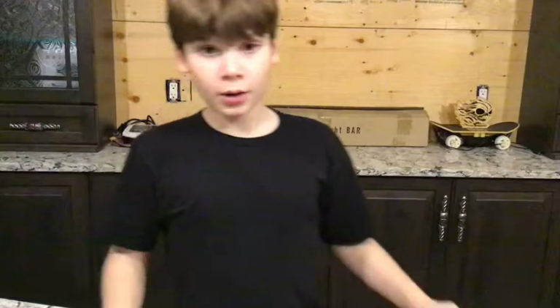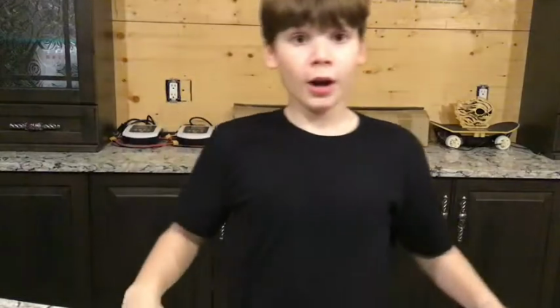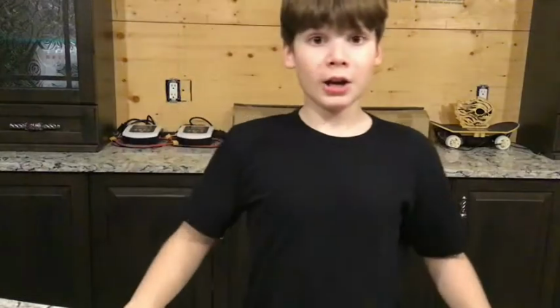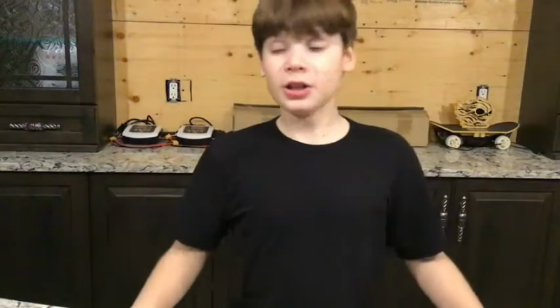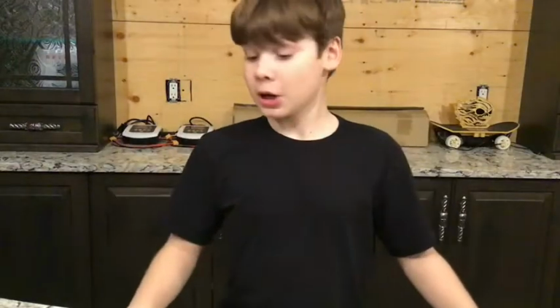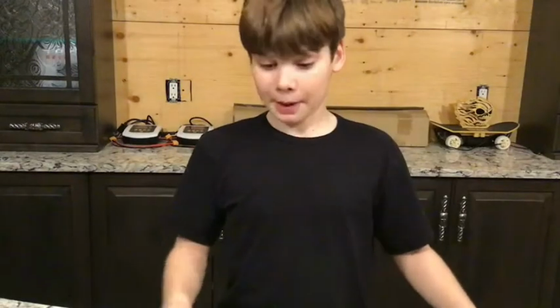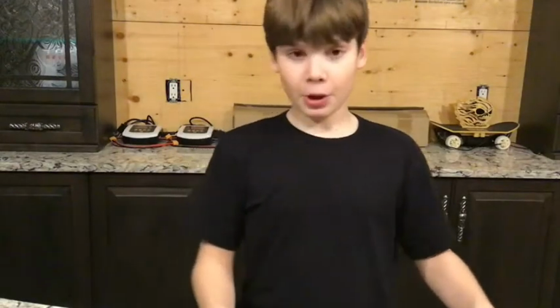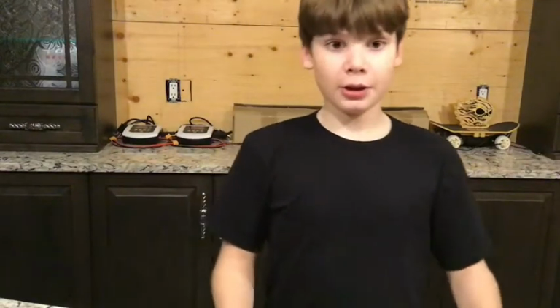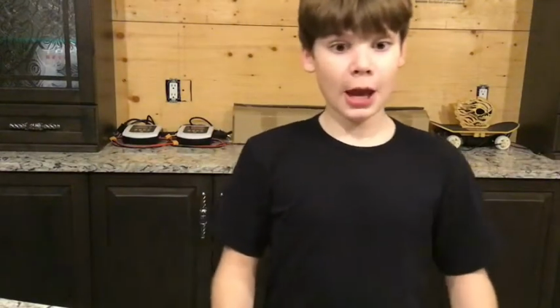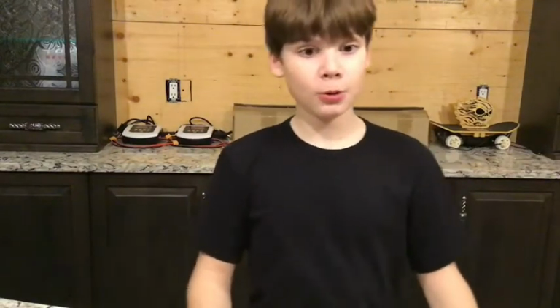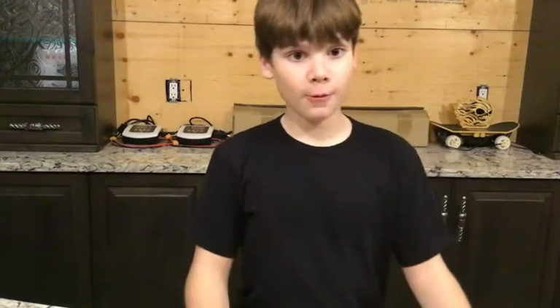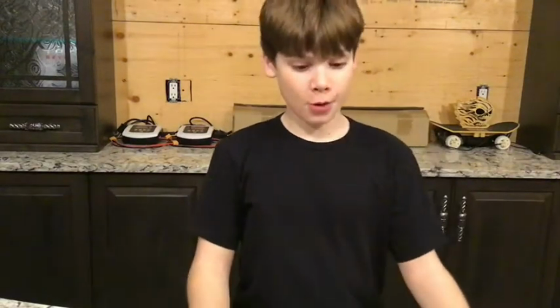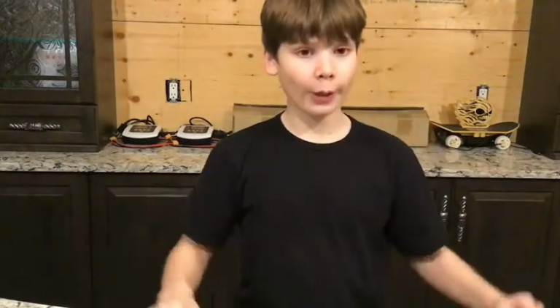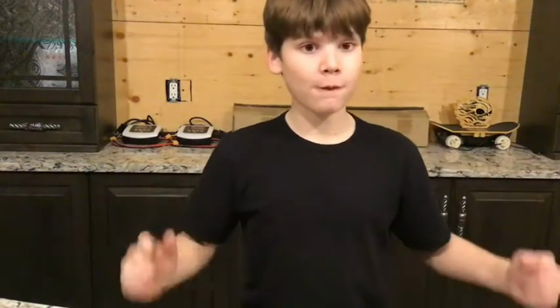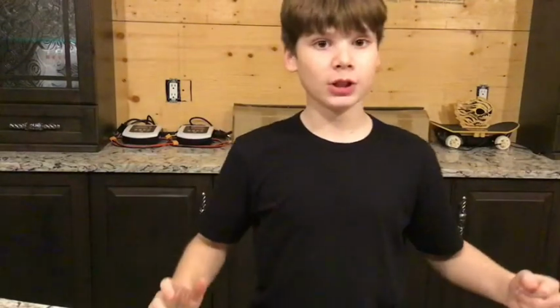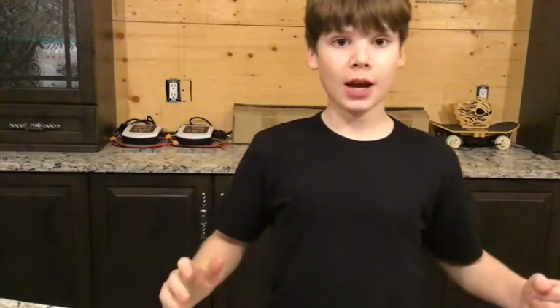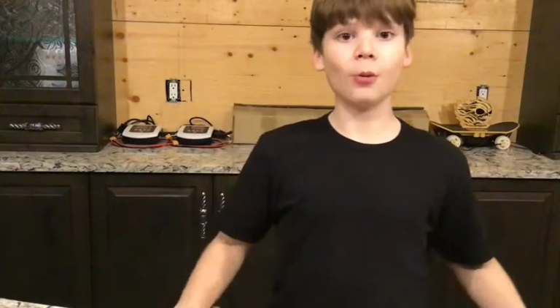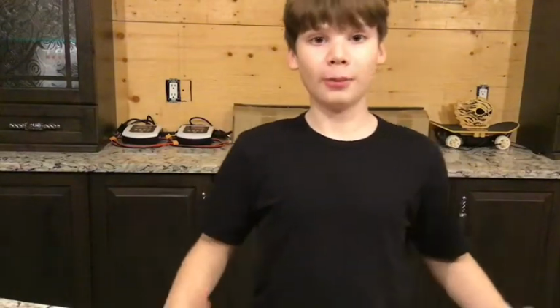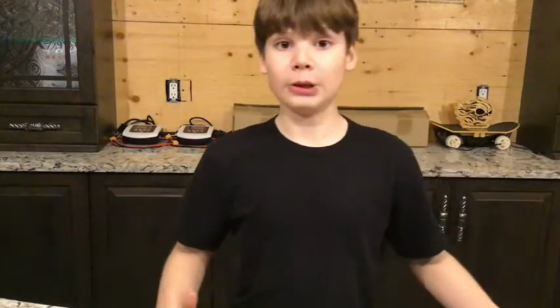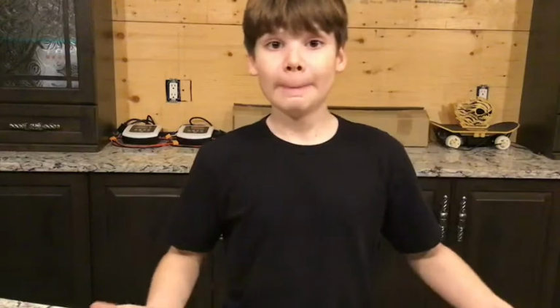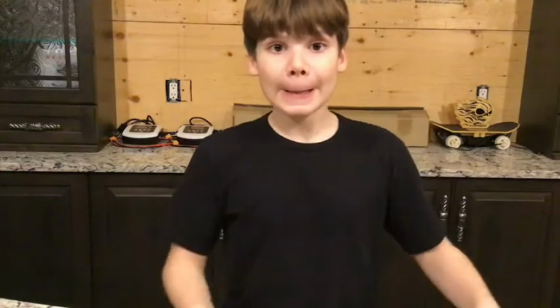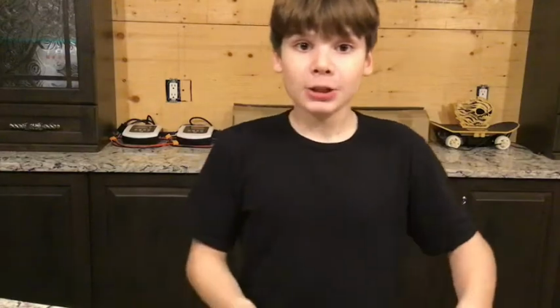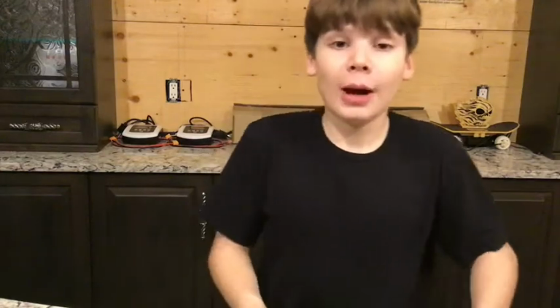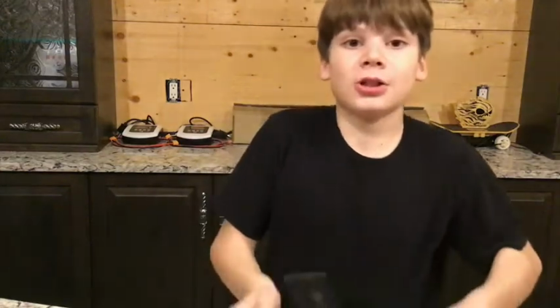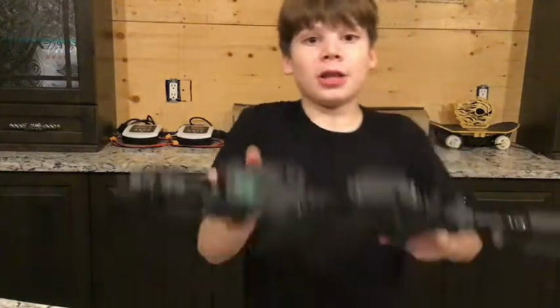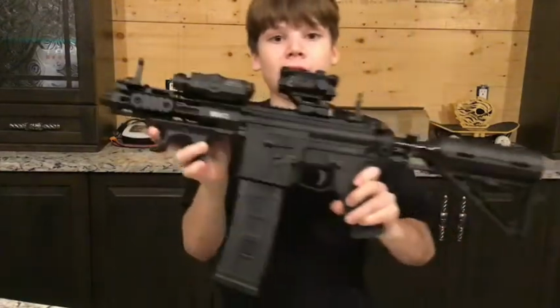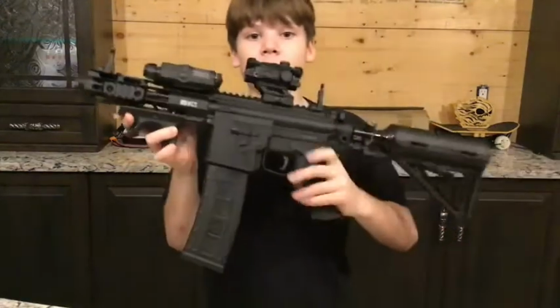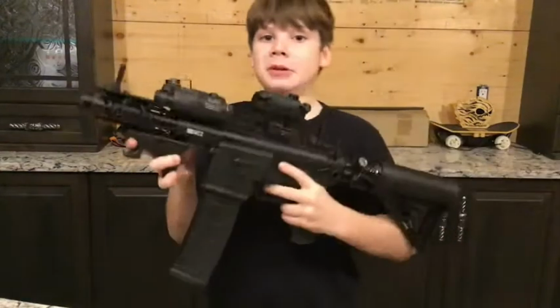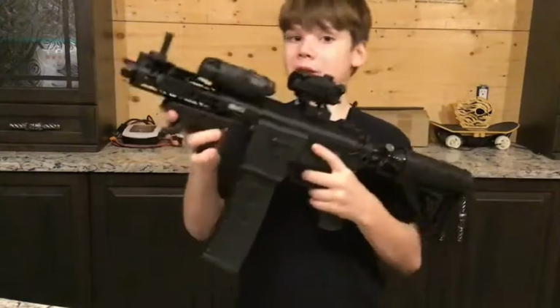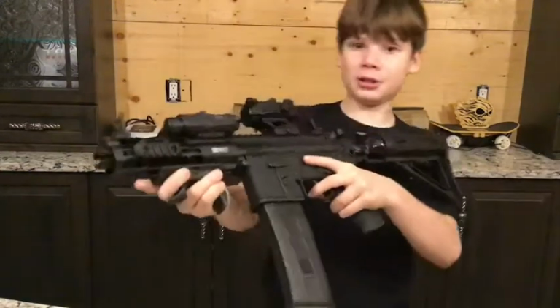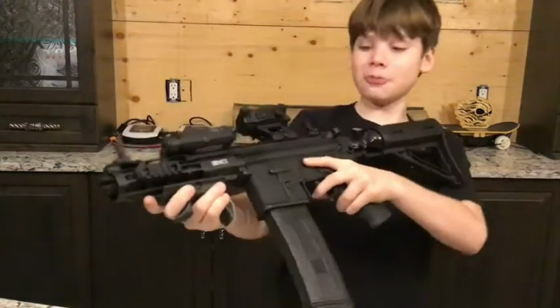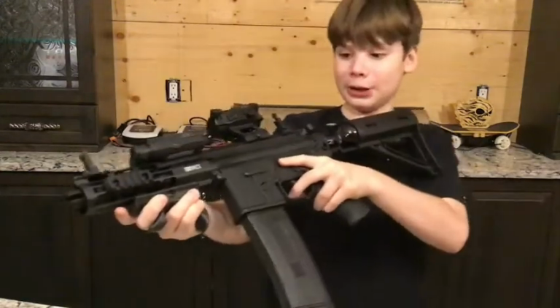Hey guys, it's Midnight Paintball, and today I'm doing a review on the 468 Widowmaker. I just got the thing for Christmas. It is super nice.